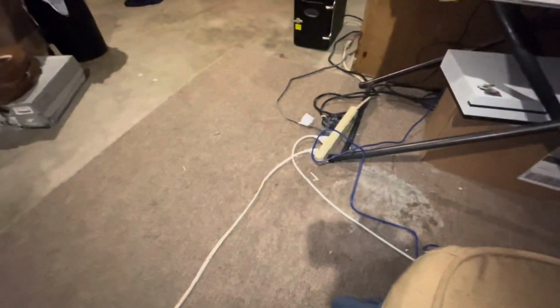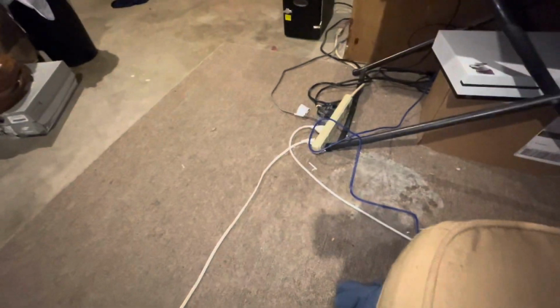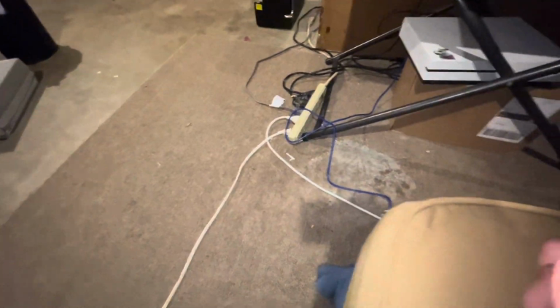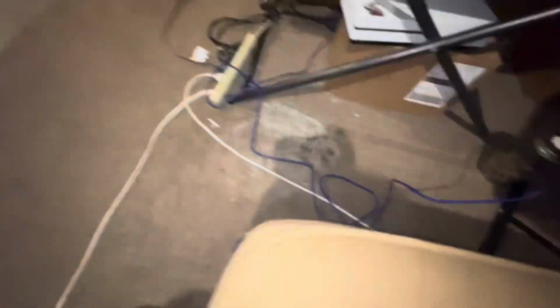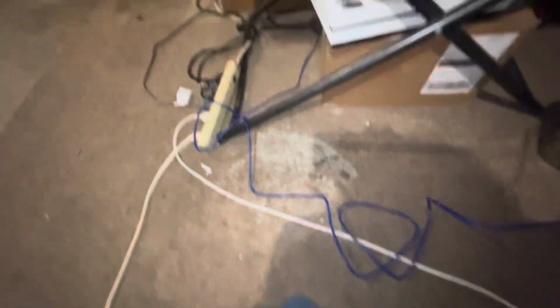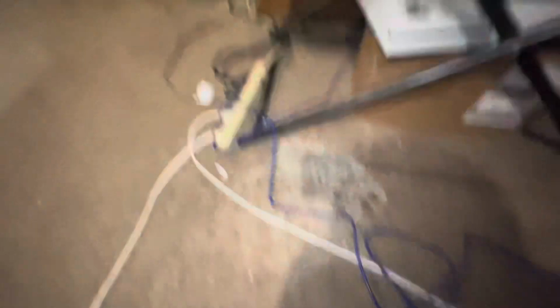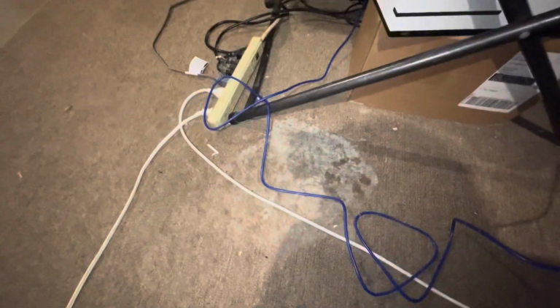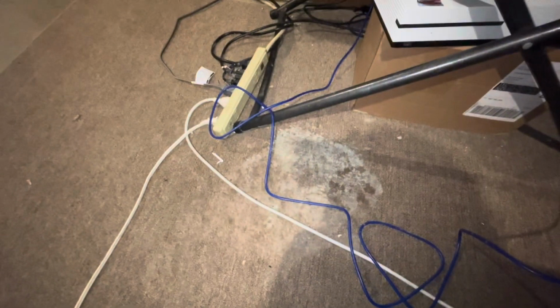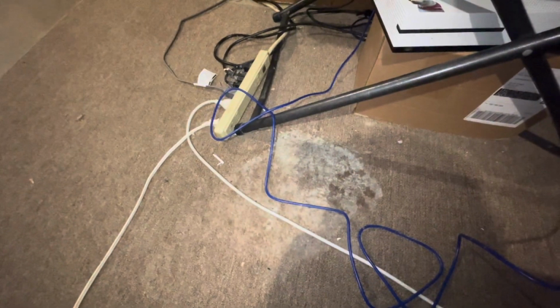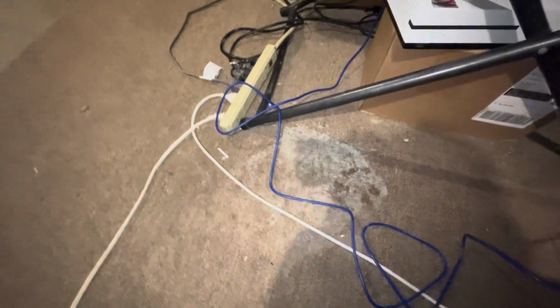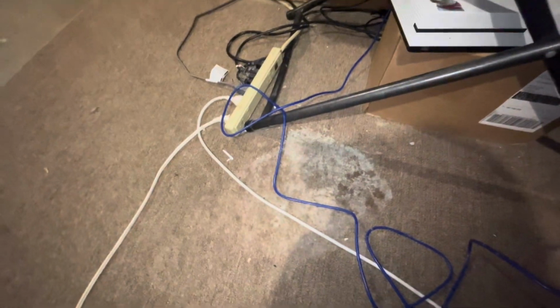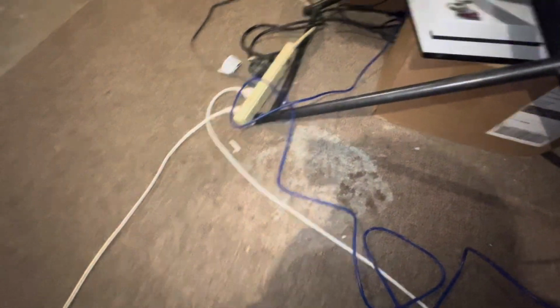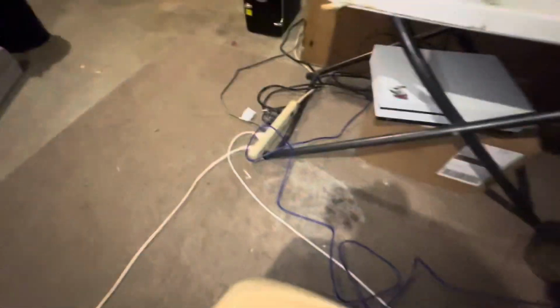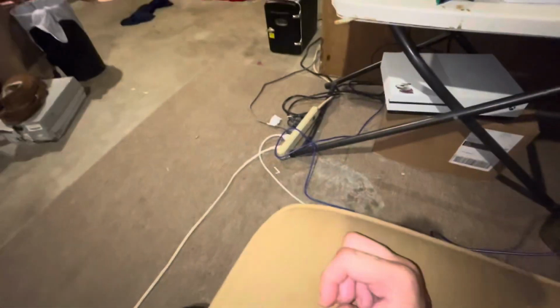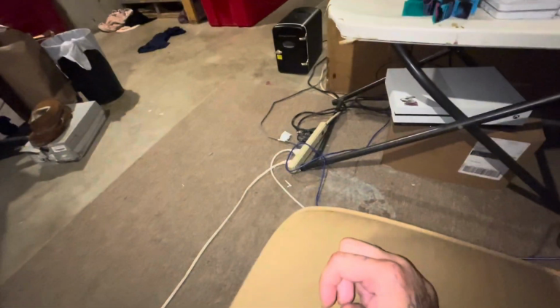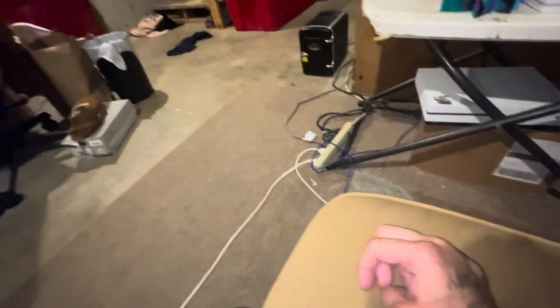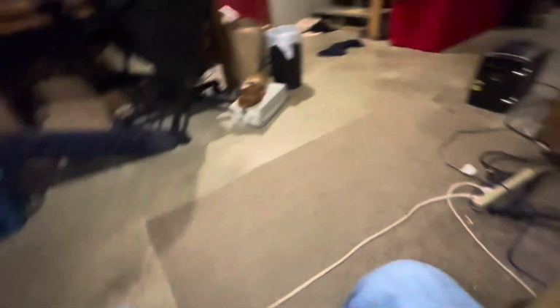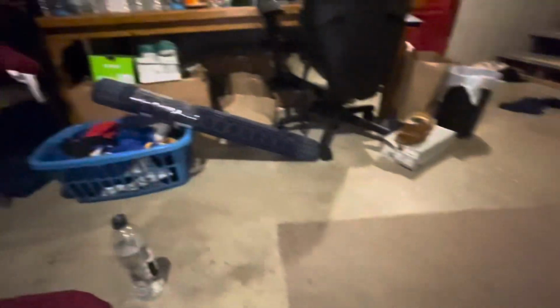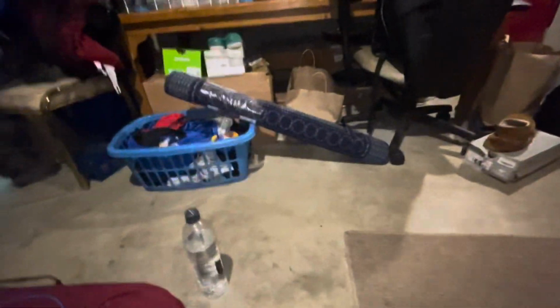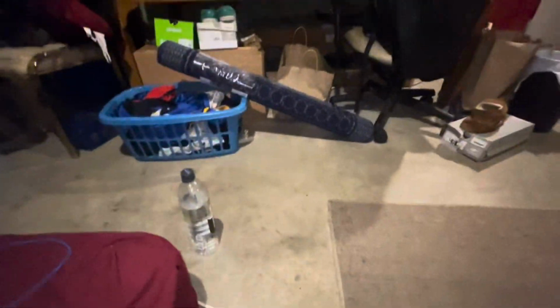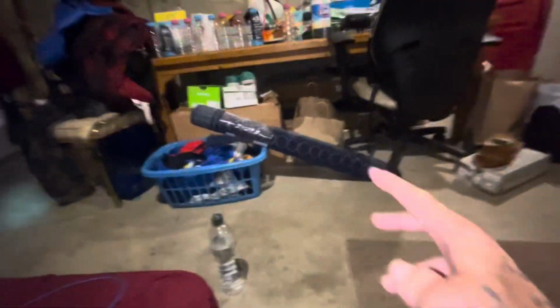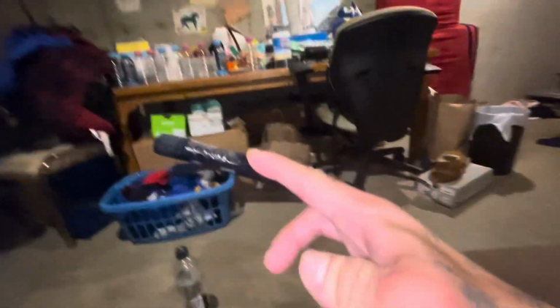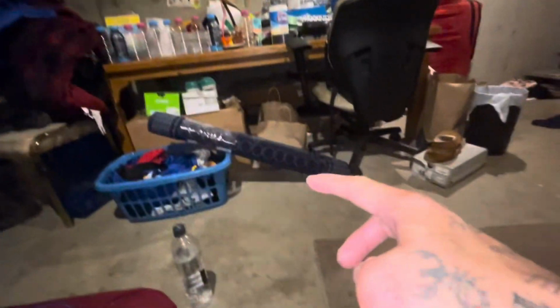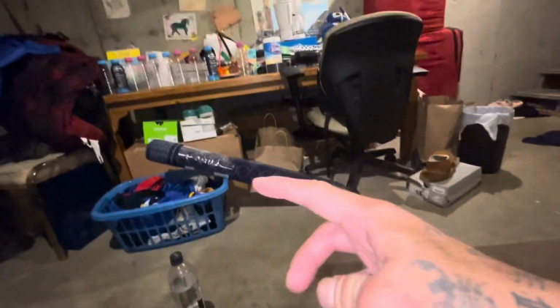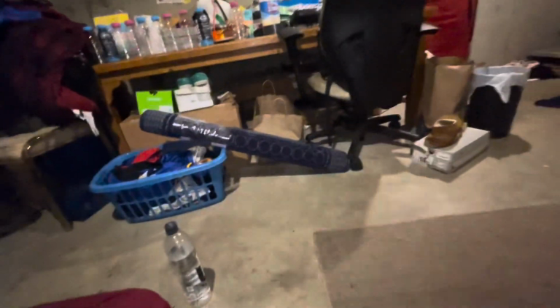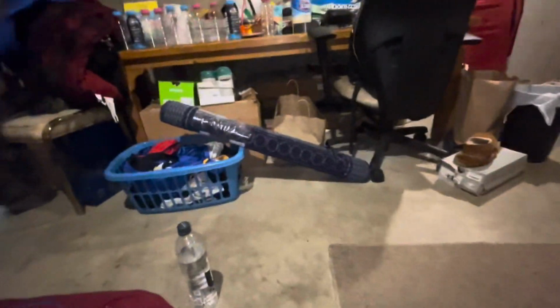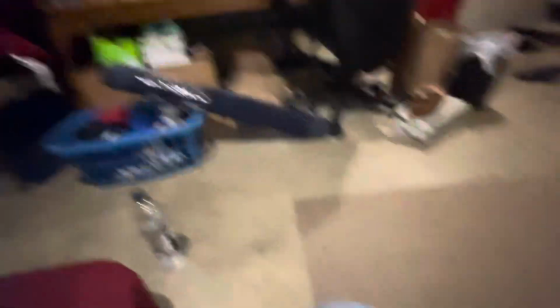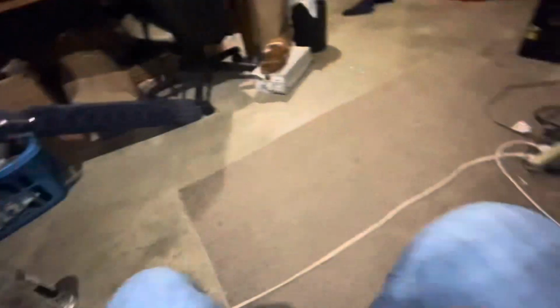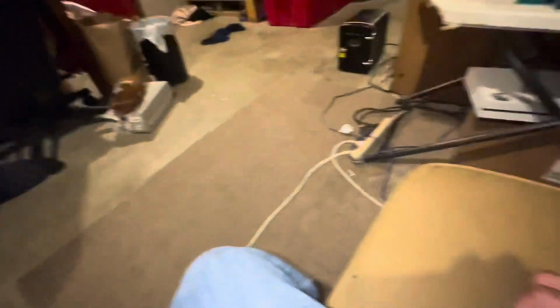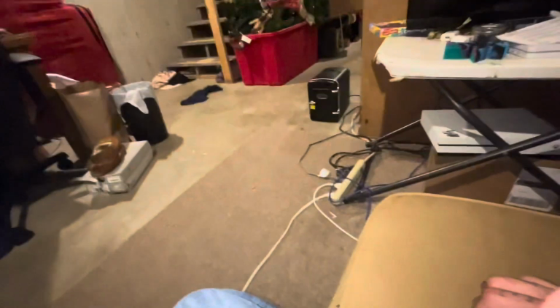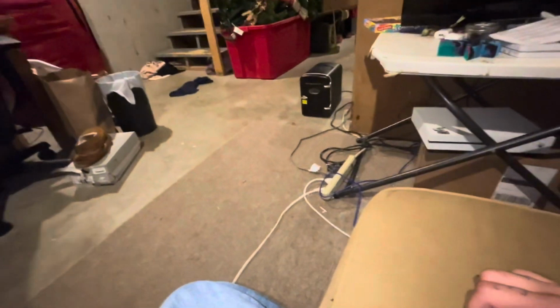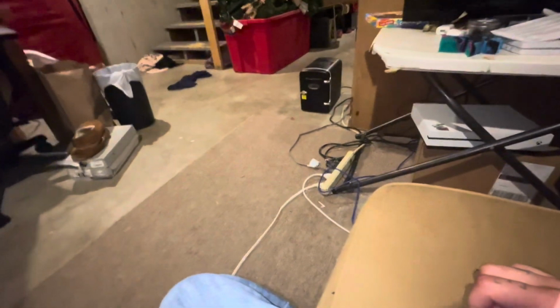Anyway, it's got this mold spot that randomly started growing. Because of that, I ended up buying a new carpet, which is right there — the blue one right there. Really cheap too. I'm really happy about it.